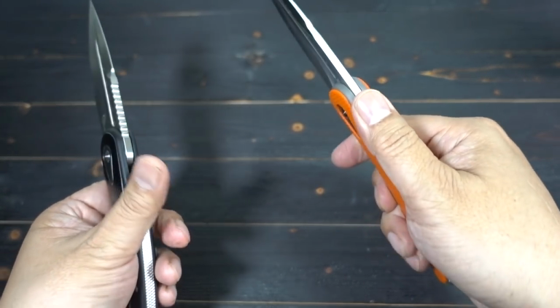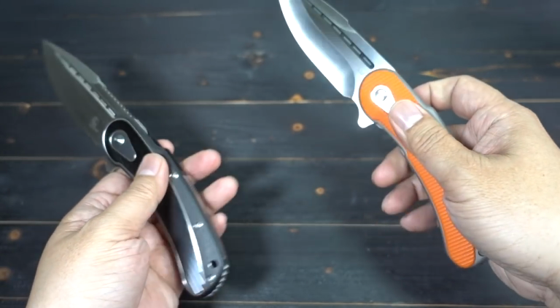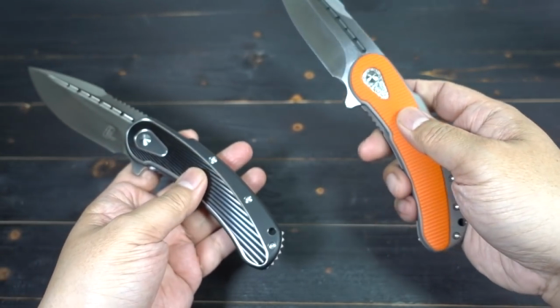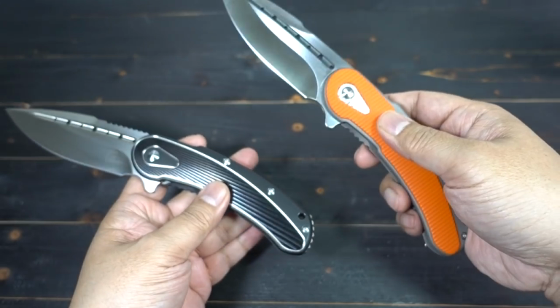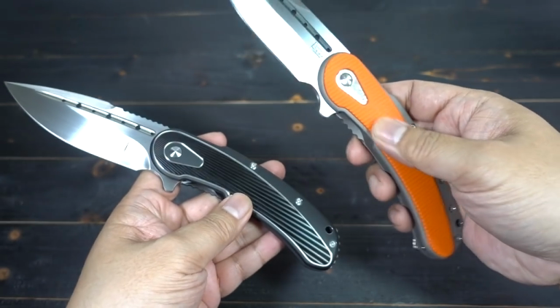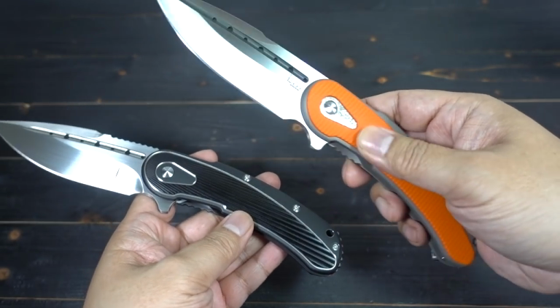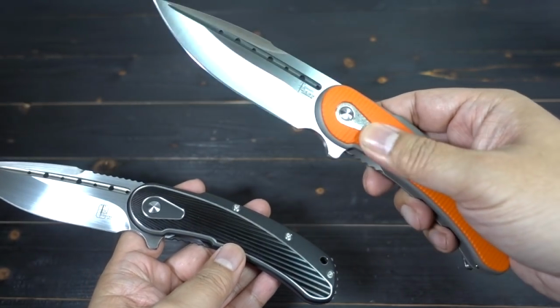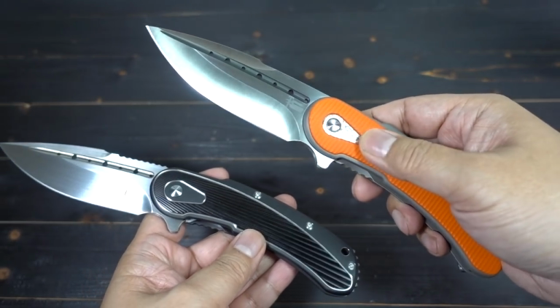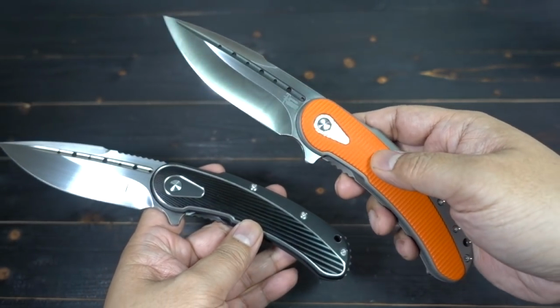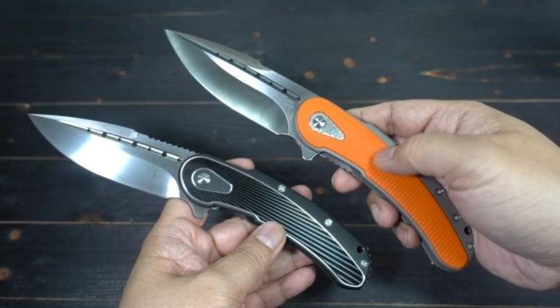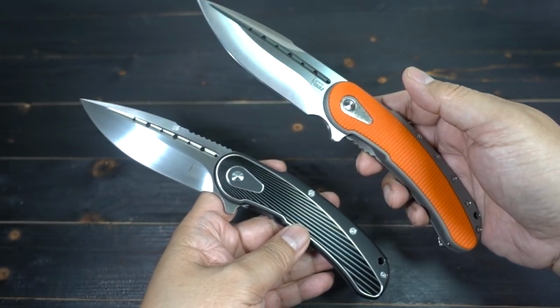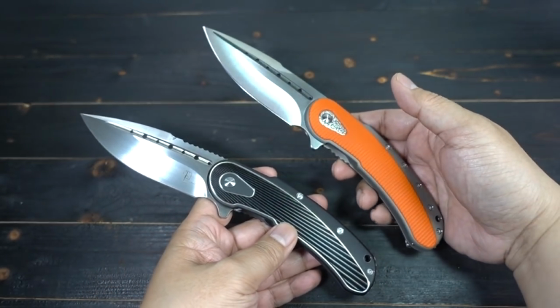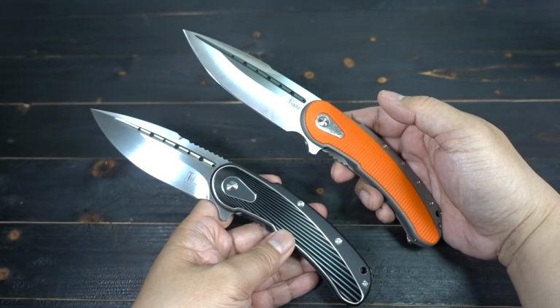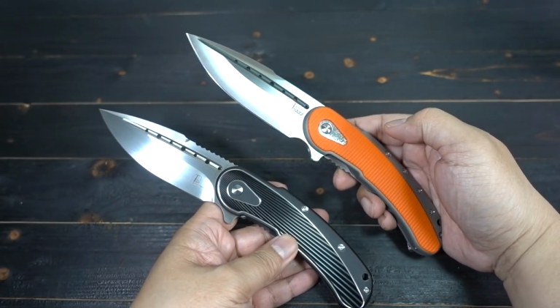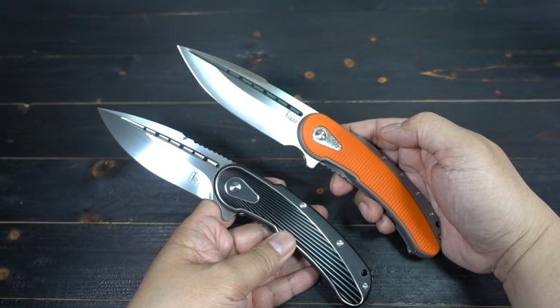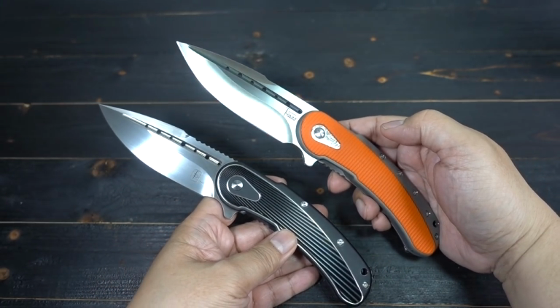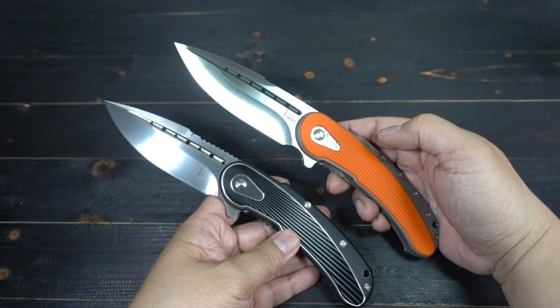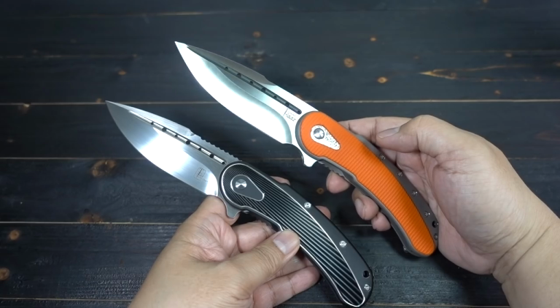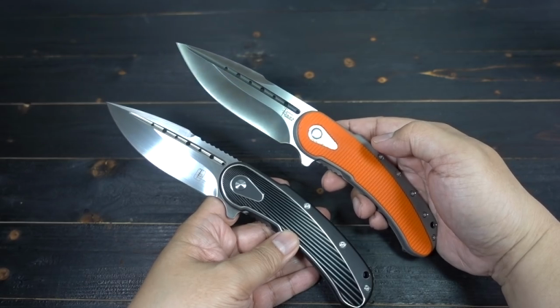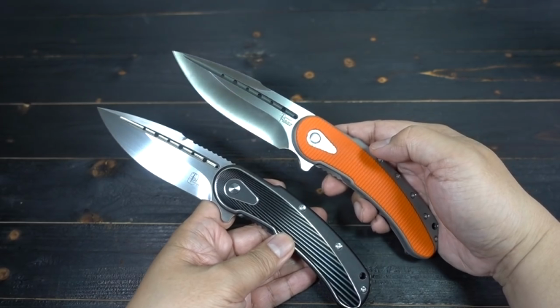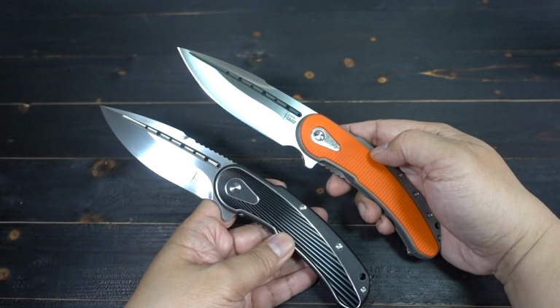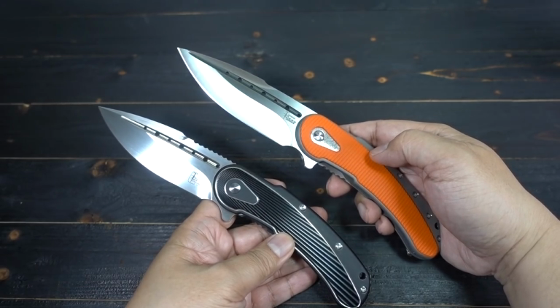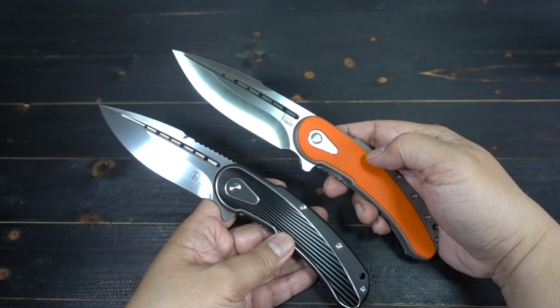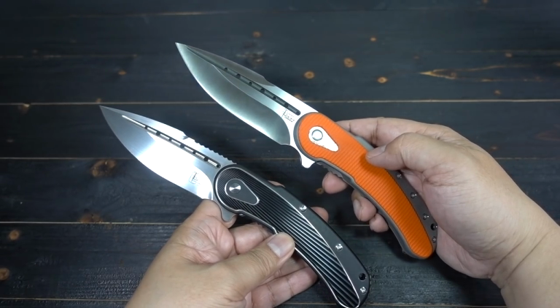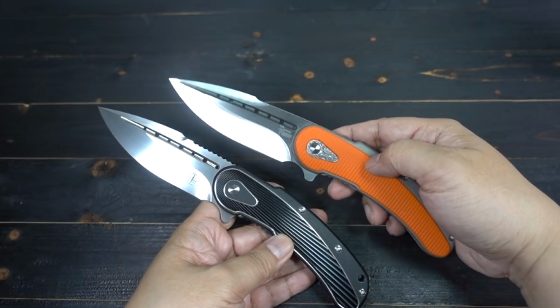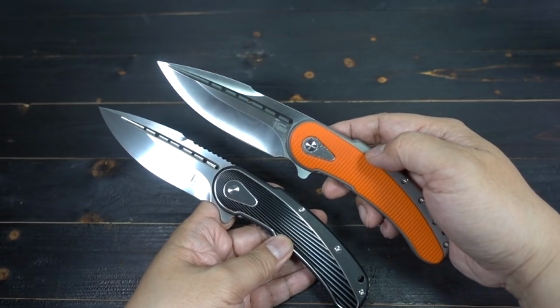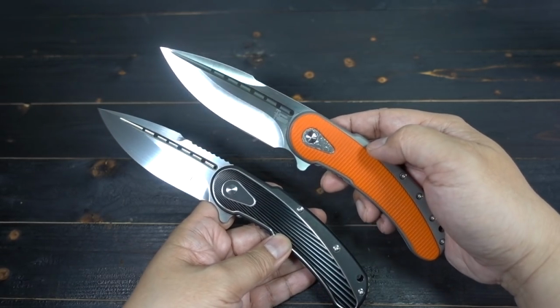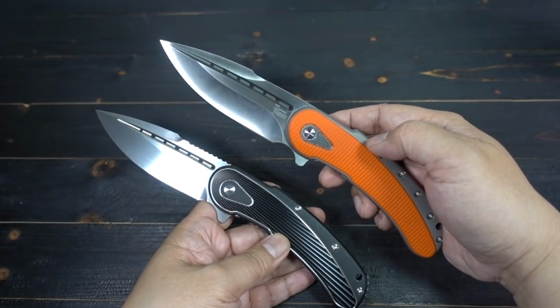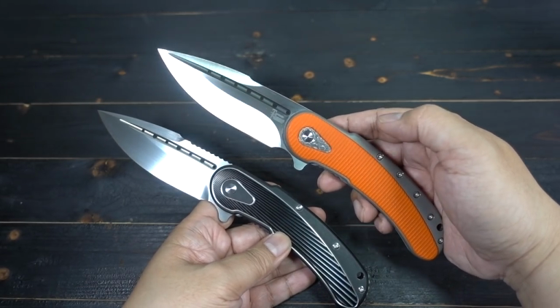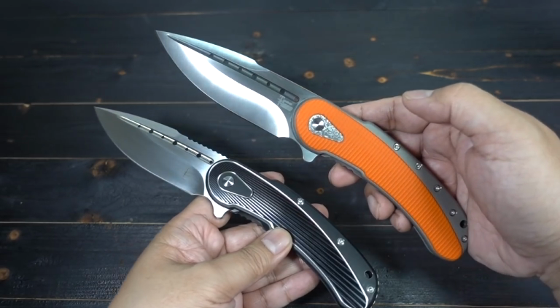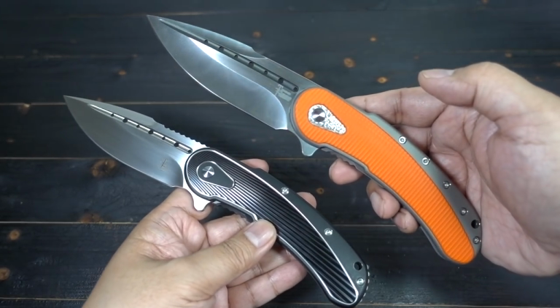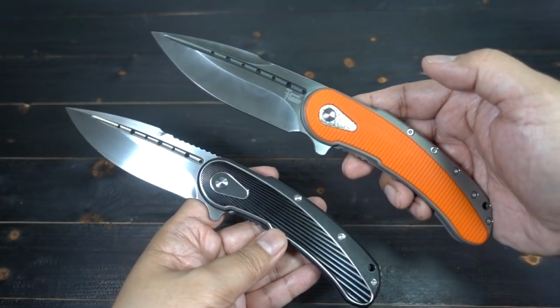It feels almost the same. This semi-custom has inlay G10, so it's a little bit different, but the quality and the sexiness — it's there.